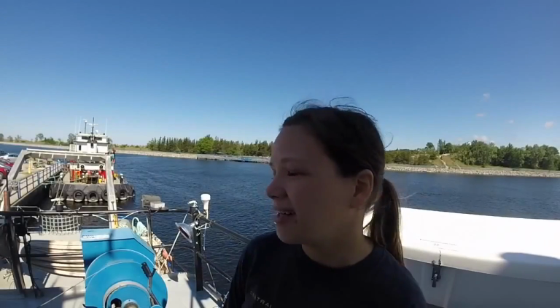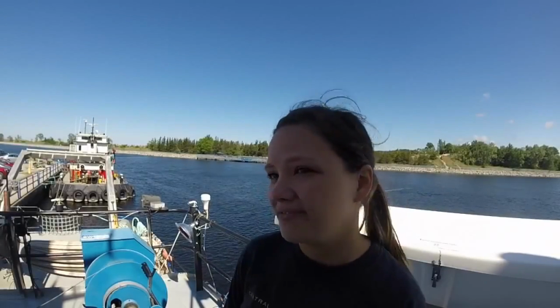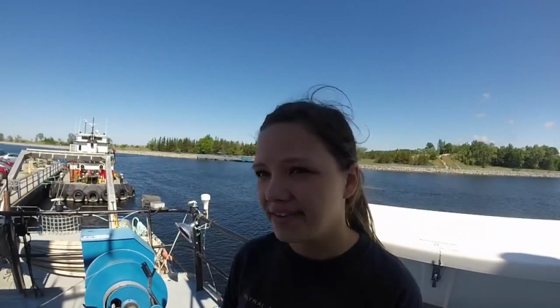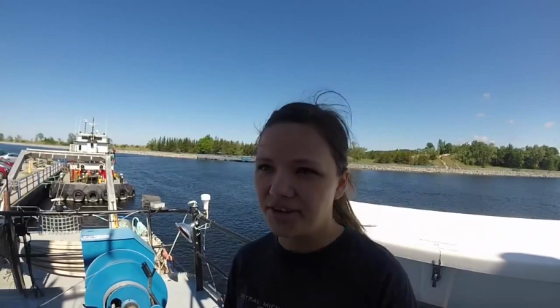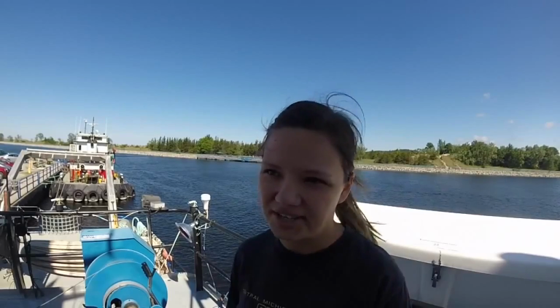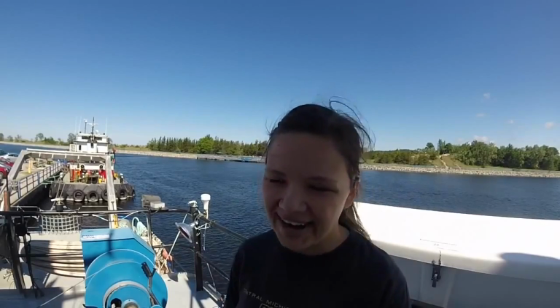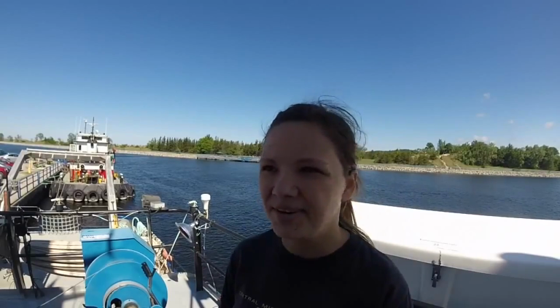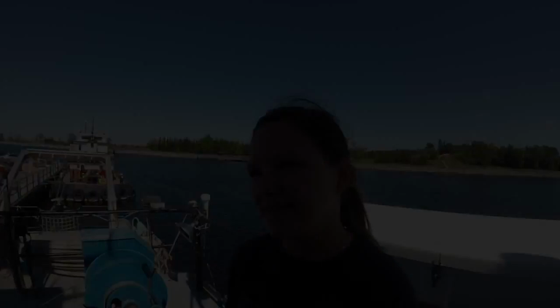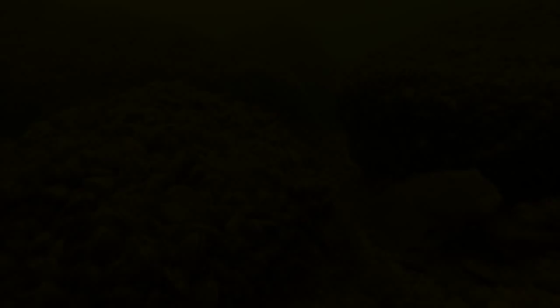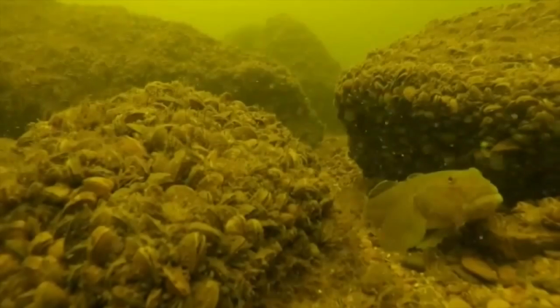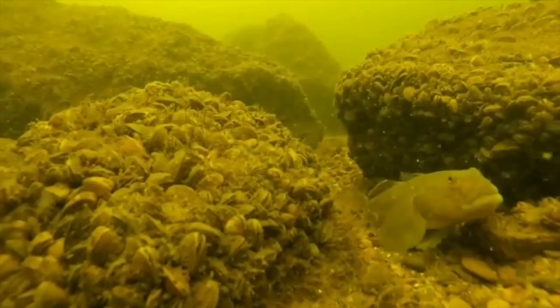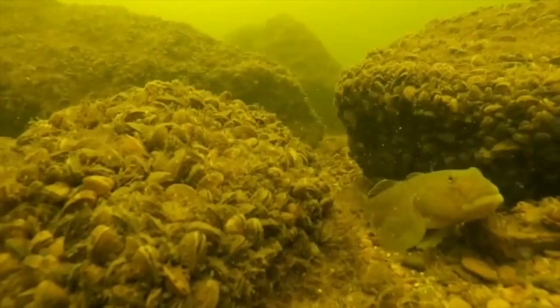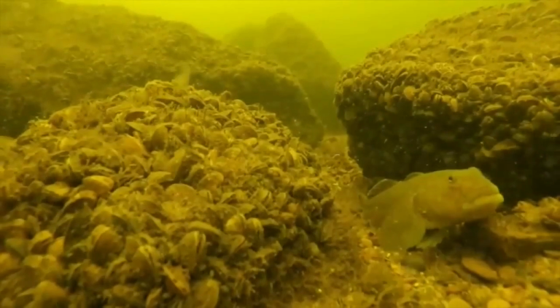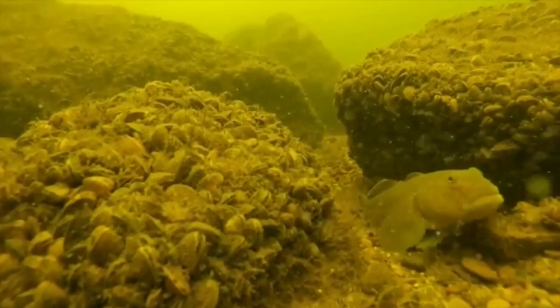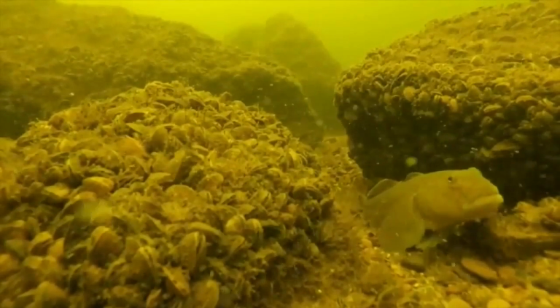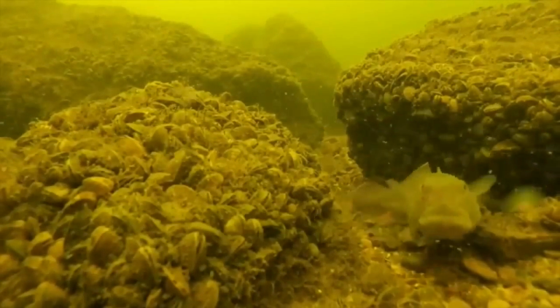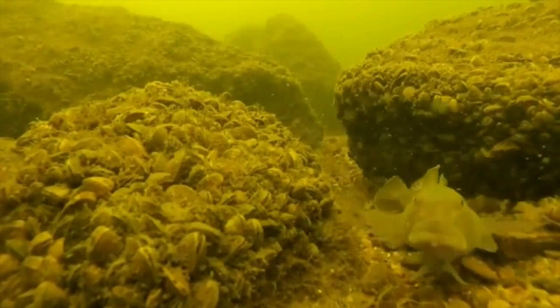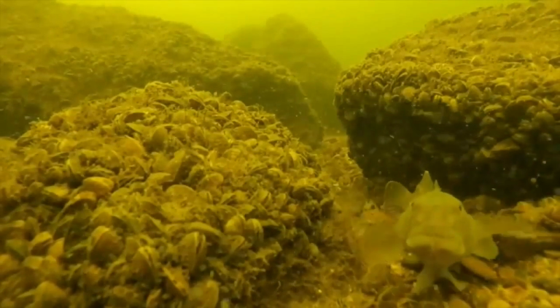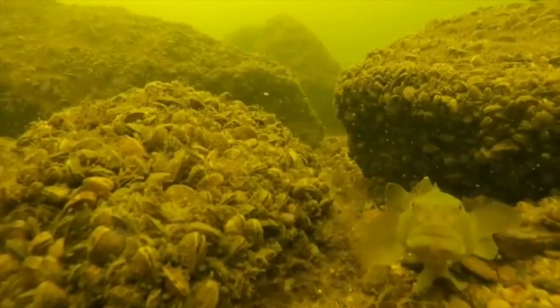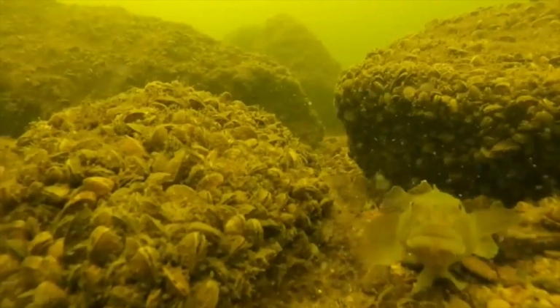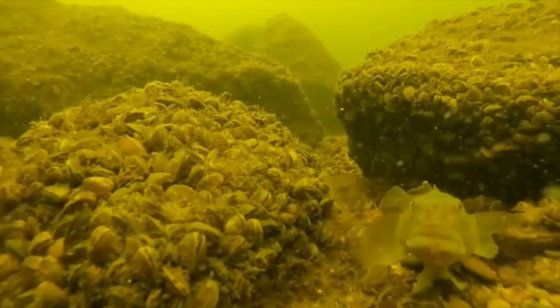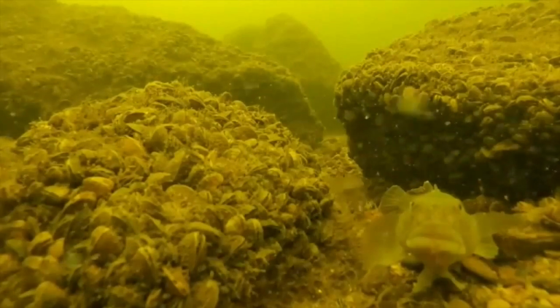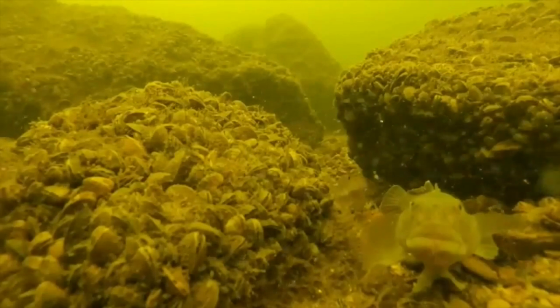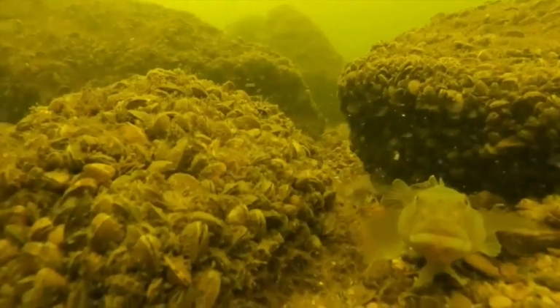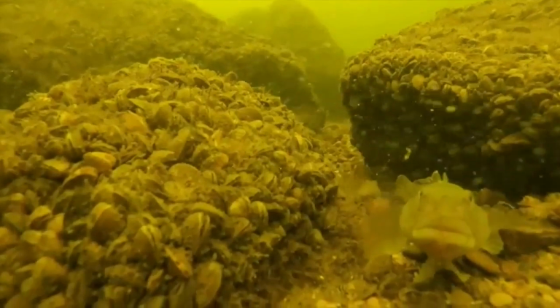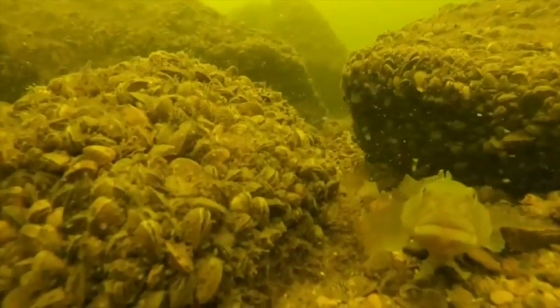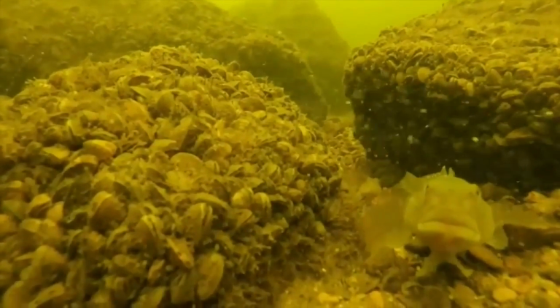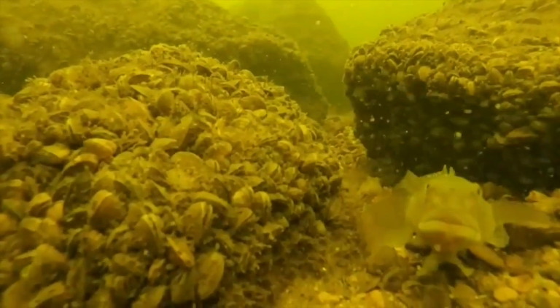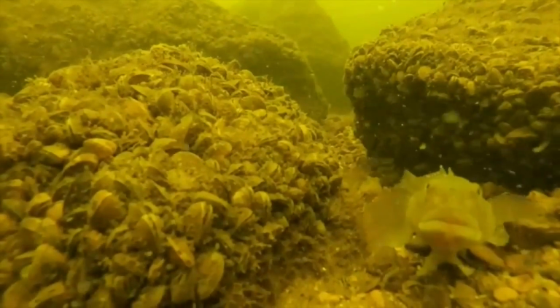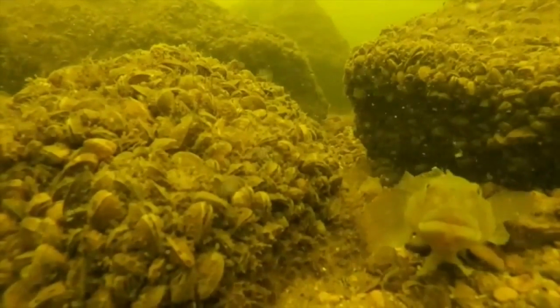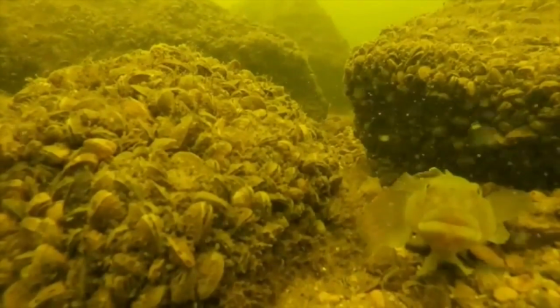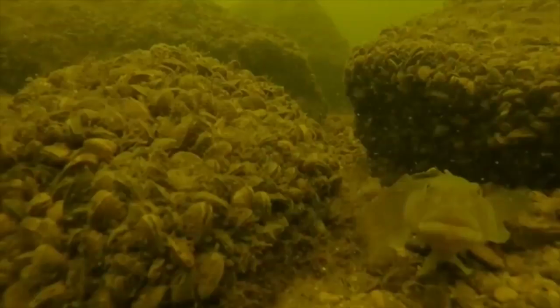We've had a lot of invasive introductions. We have the awesome dreissenid mussels, we have different types of invasive fish, and that's changed the plankton assemblage a lot.